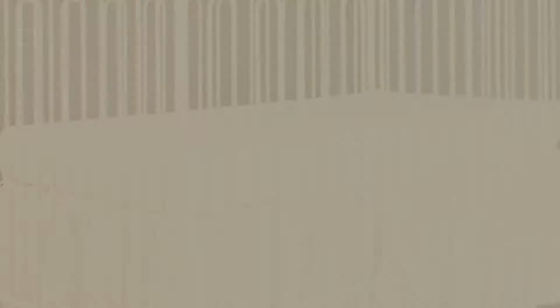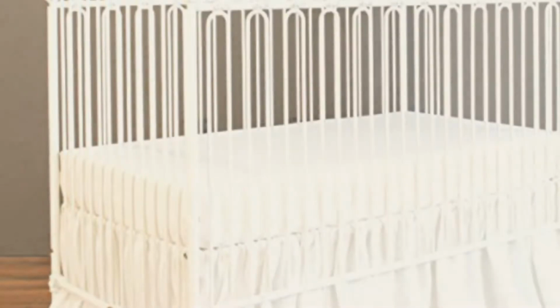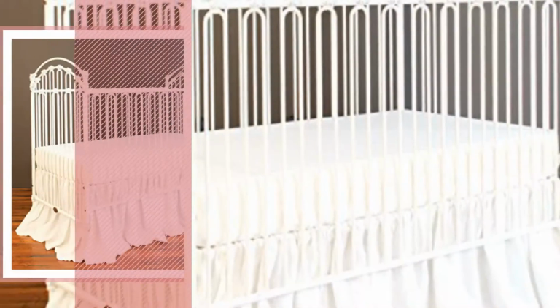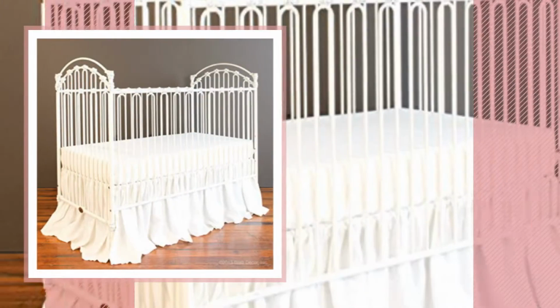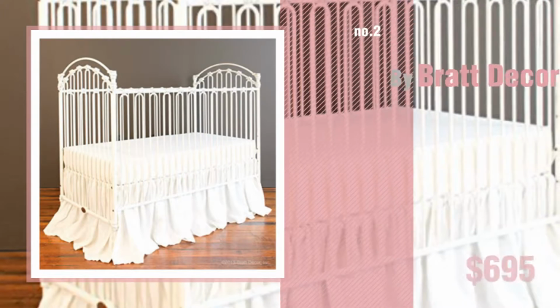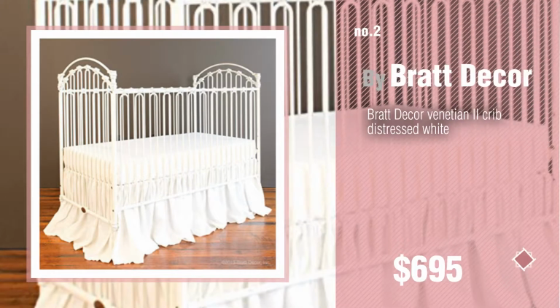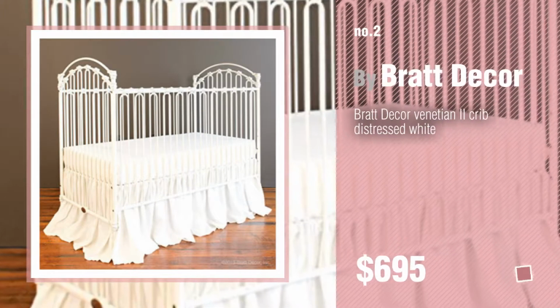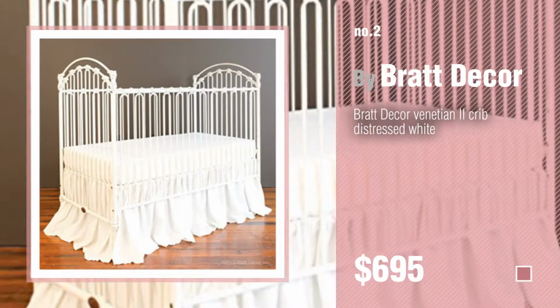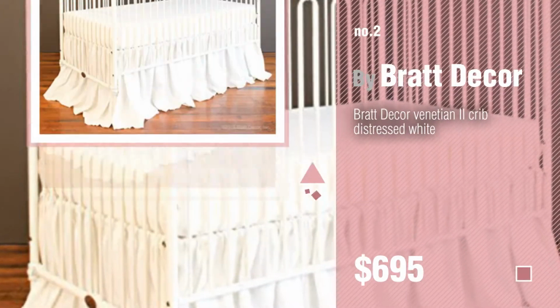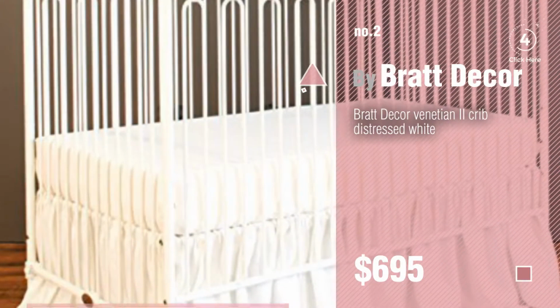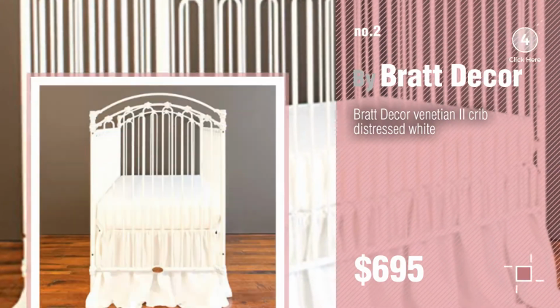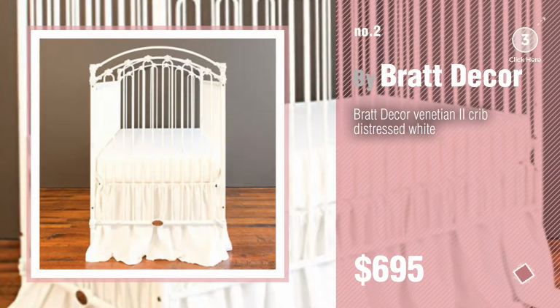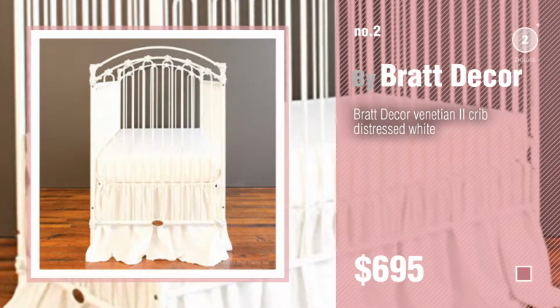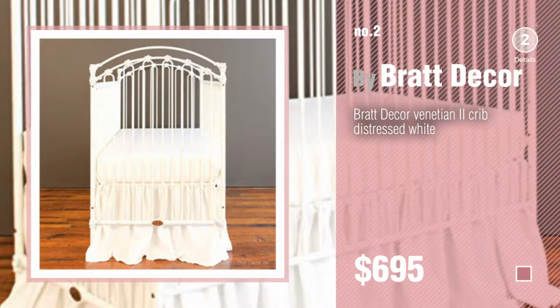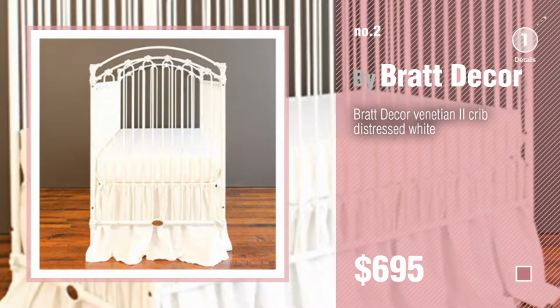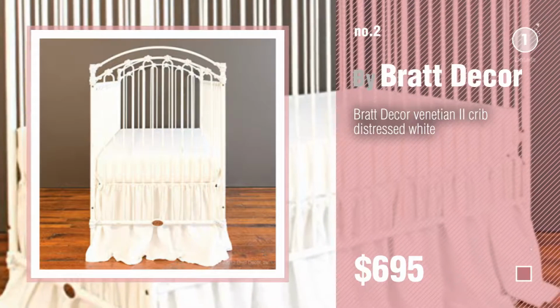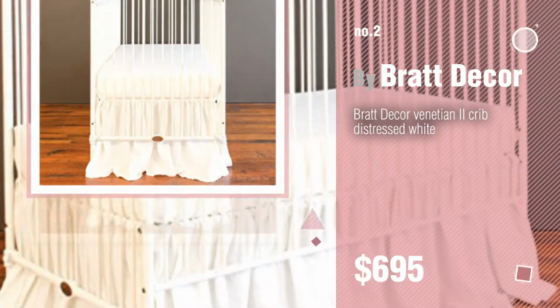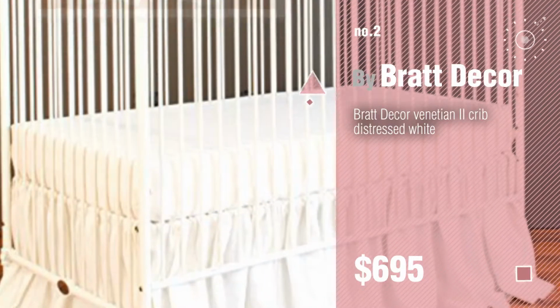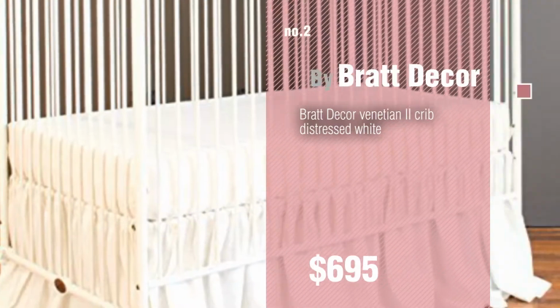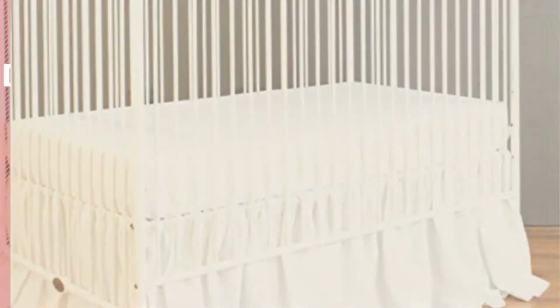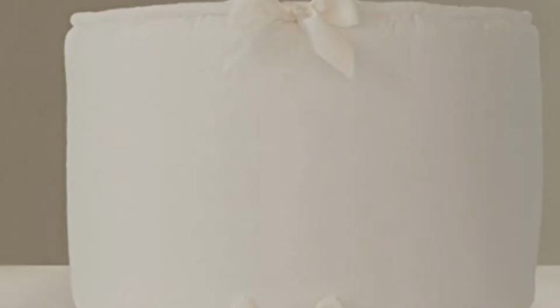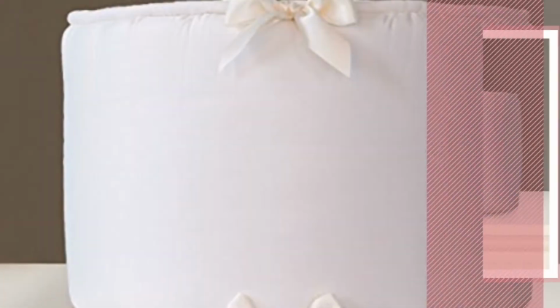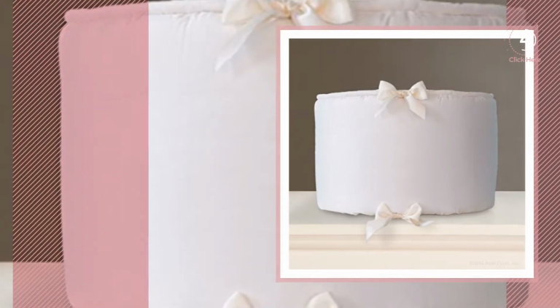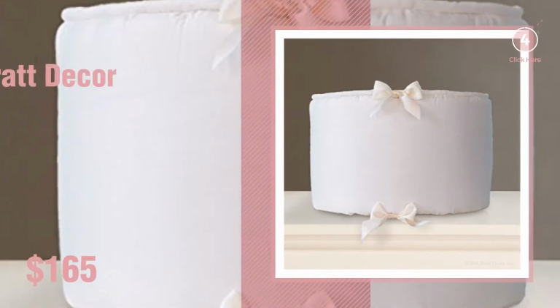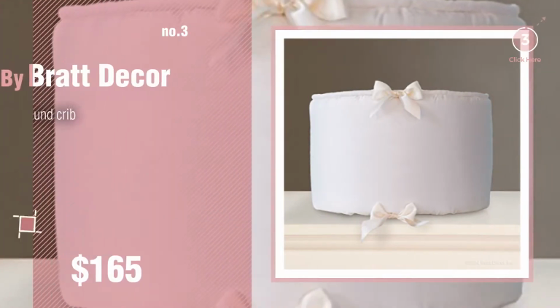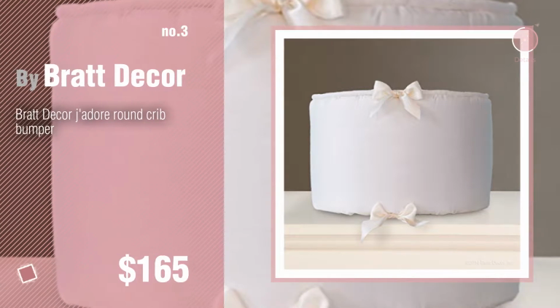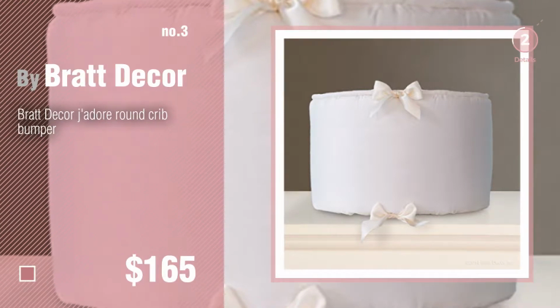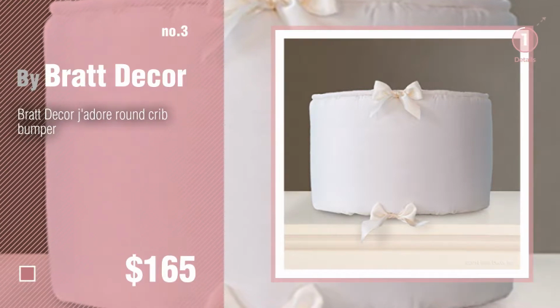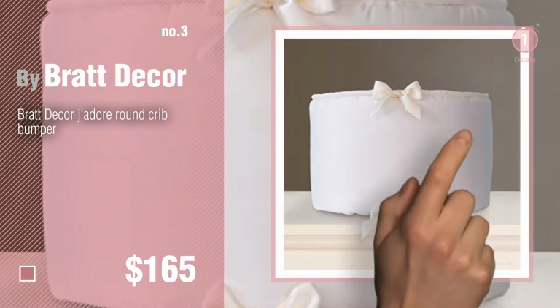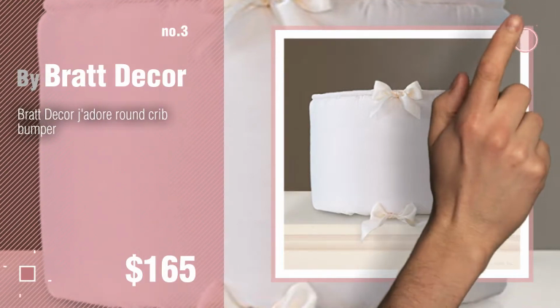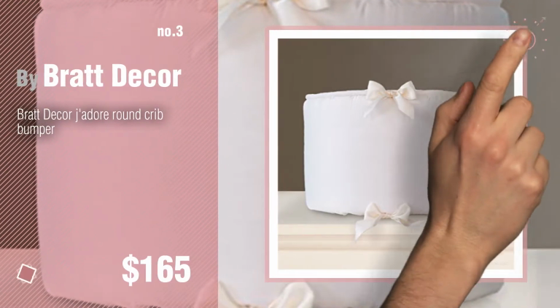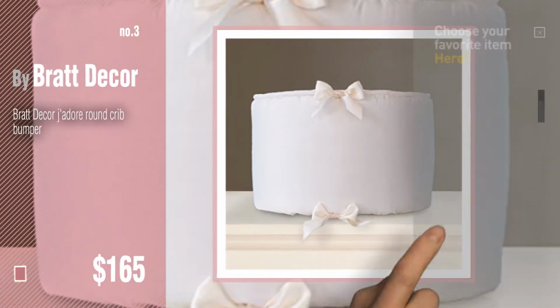Number 2, another great product by Brat Decor. Number 3. For more great options and ideas, click this circle in the corner.